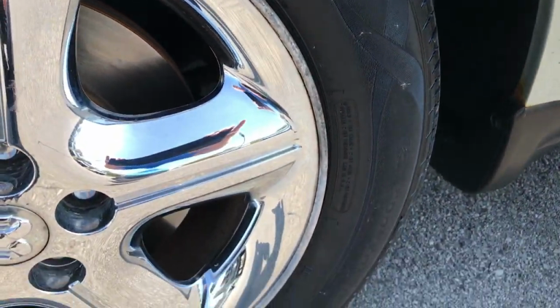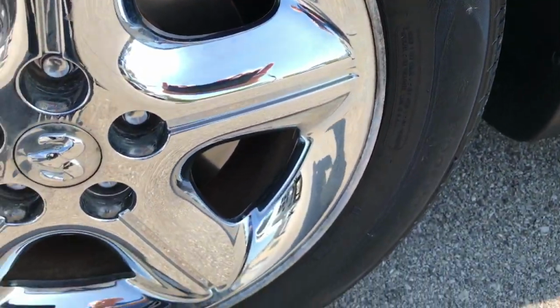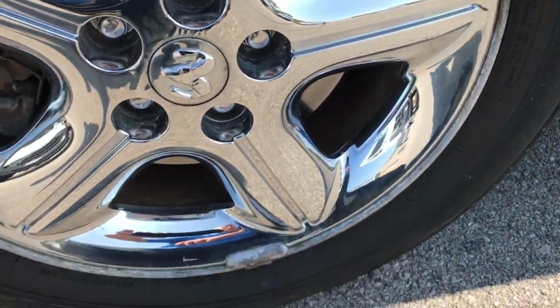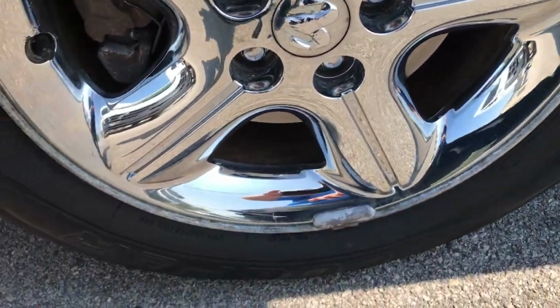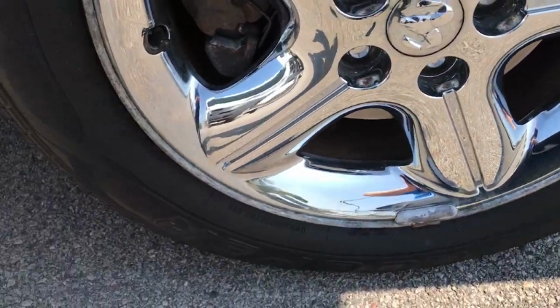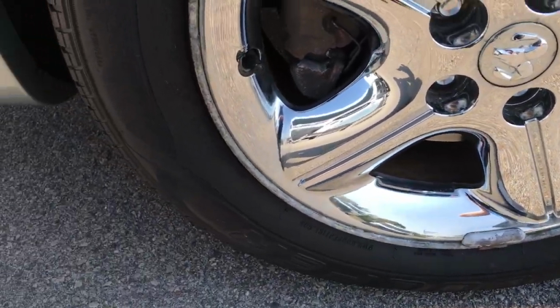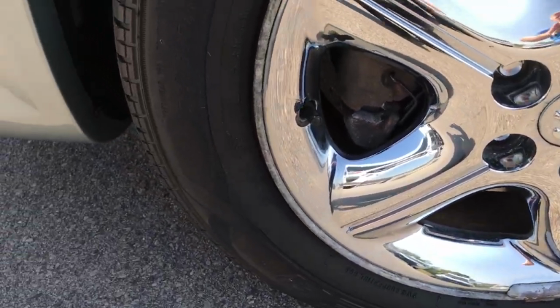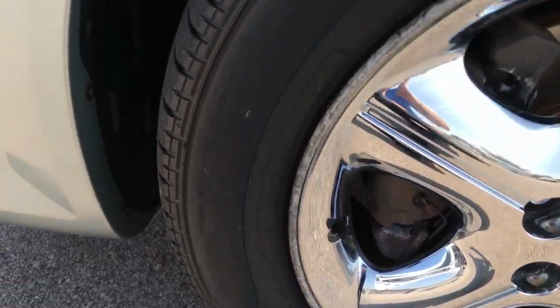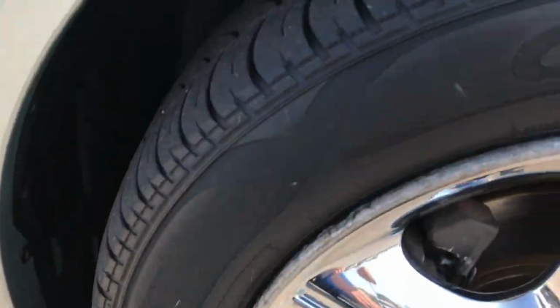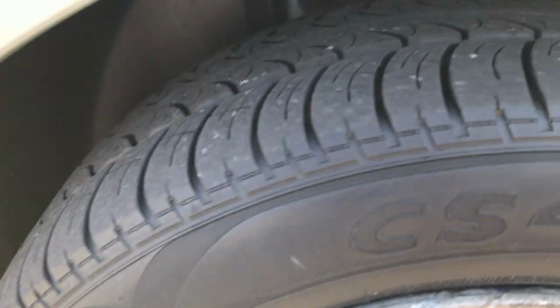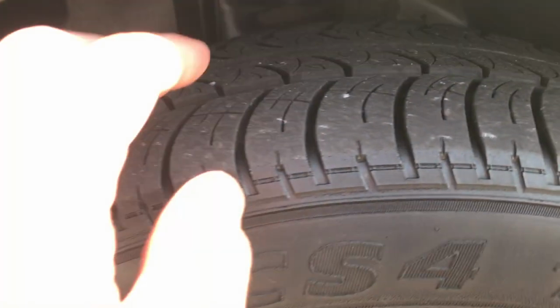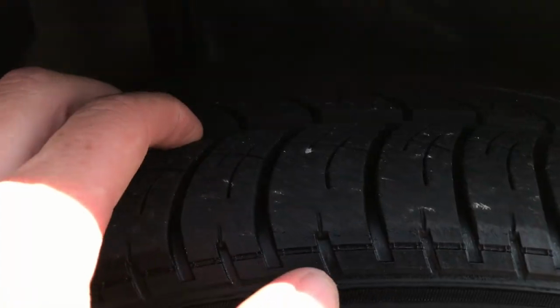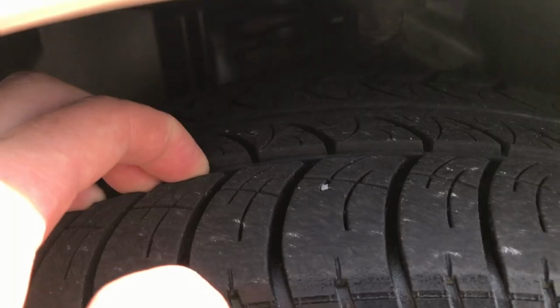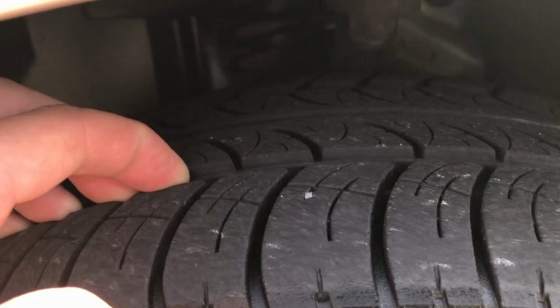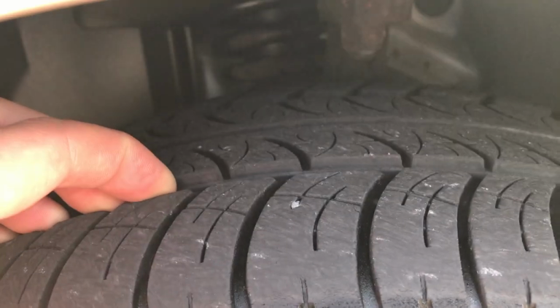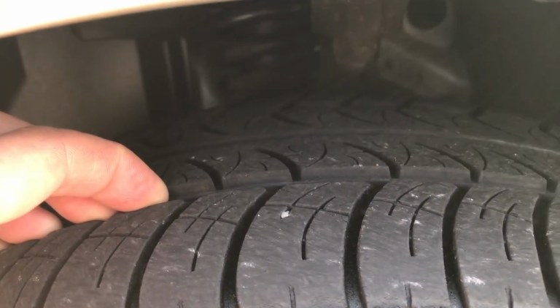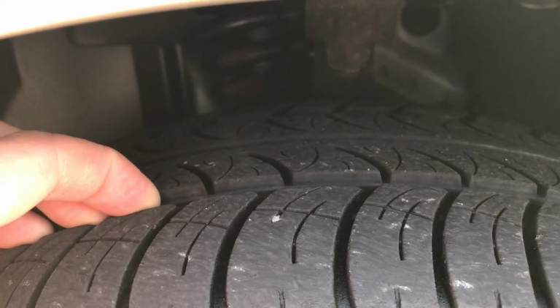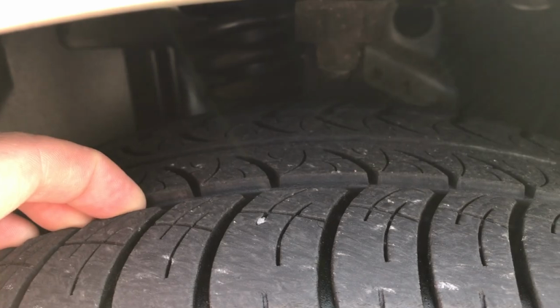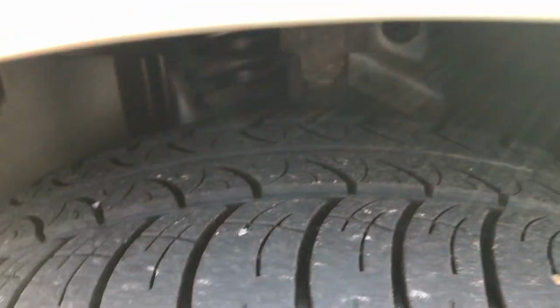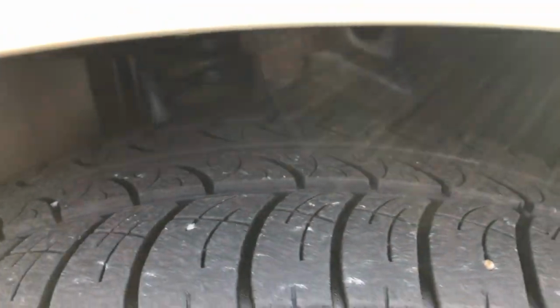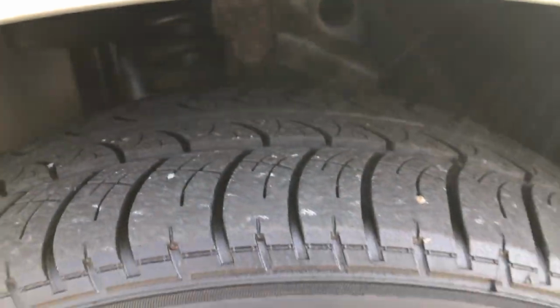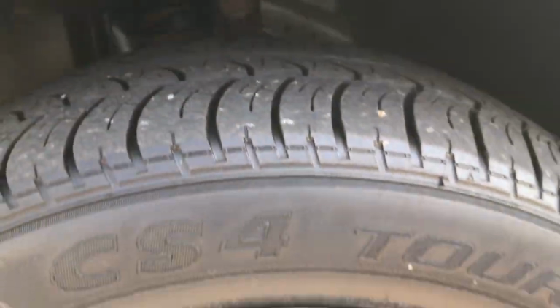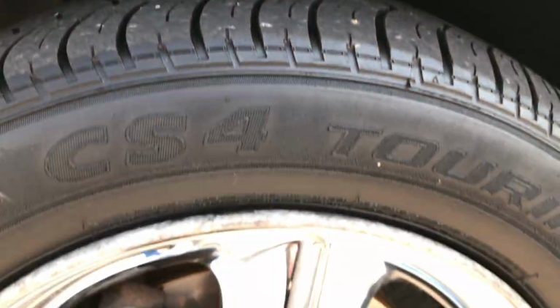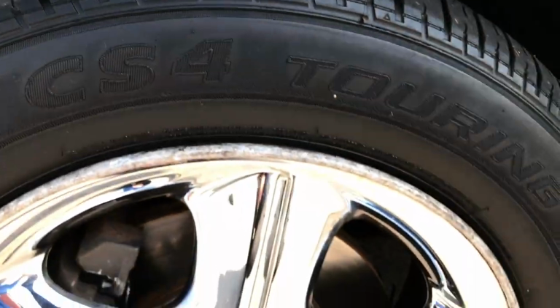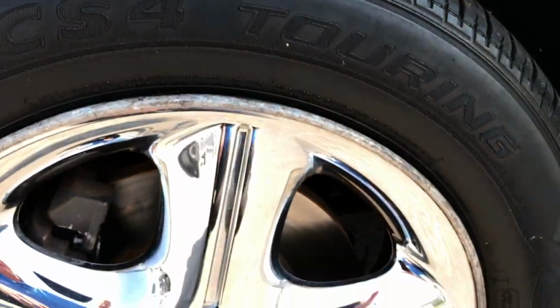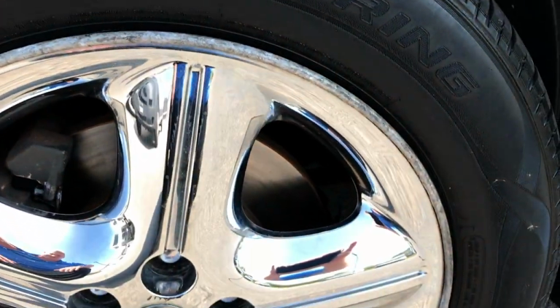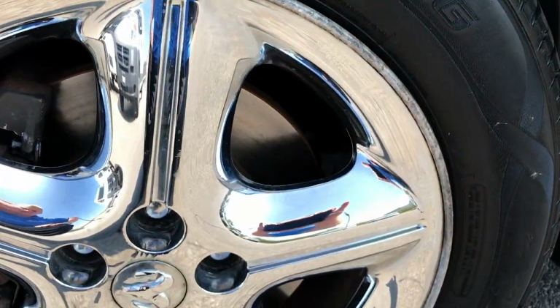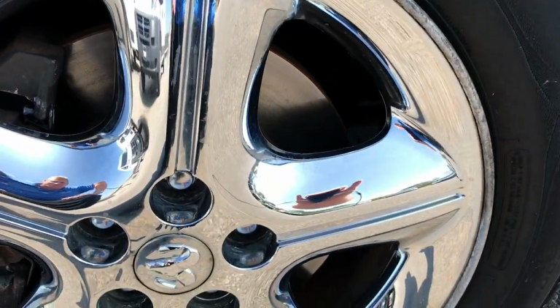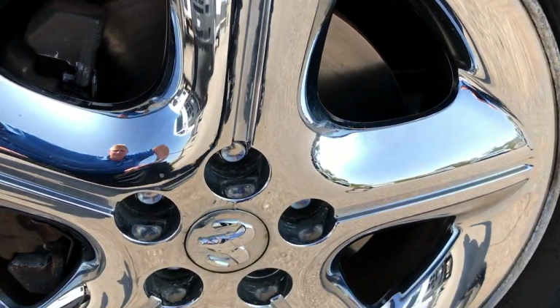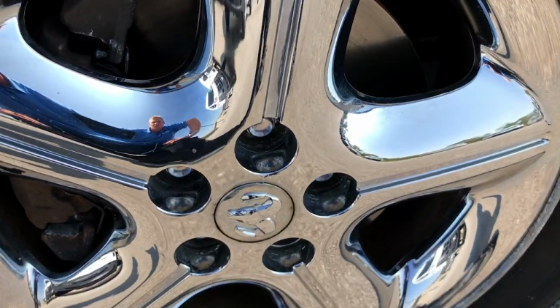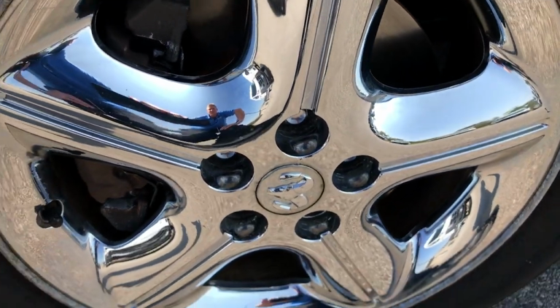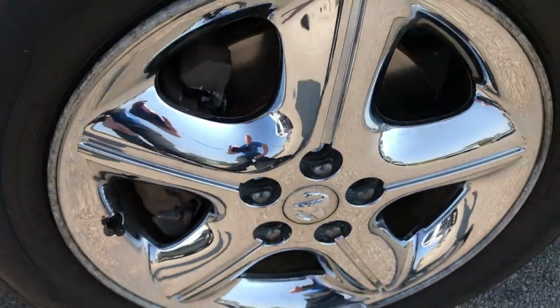This has the Cooper CS4 Touring Tires. These tires look like they have probably about 60% of the tread left. Factory alloy rims with the chrome covers.